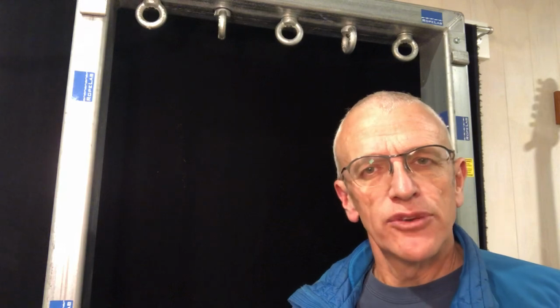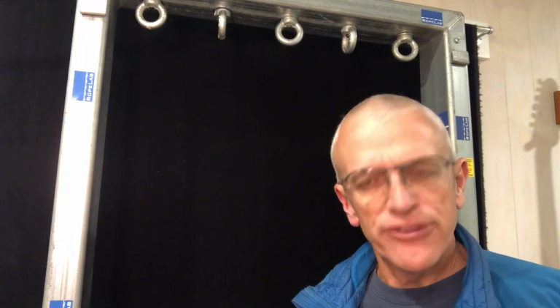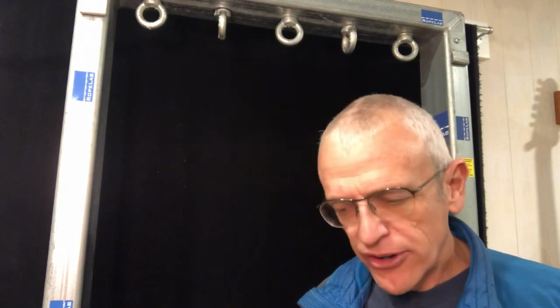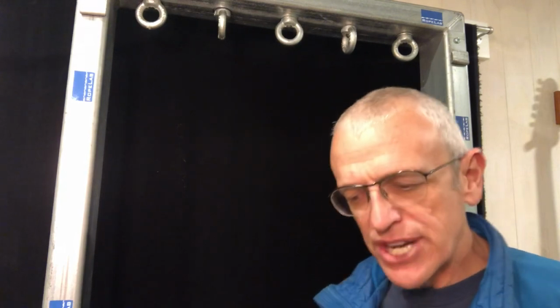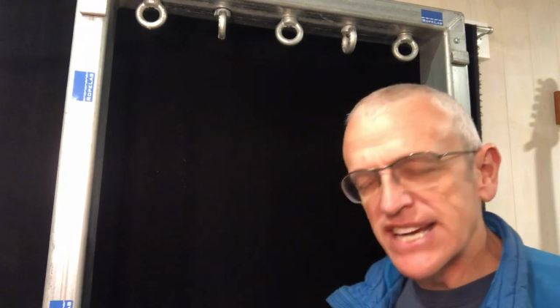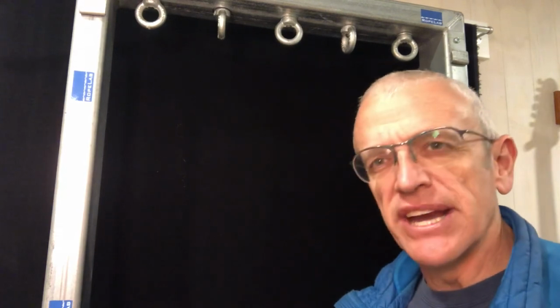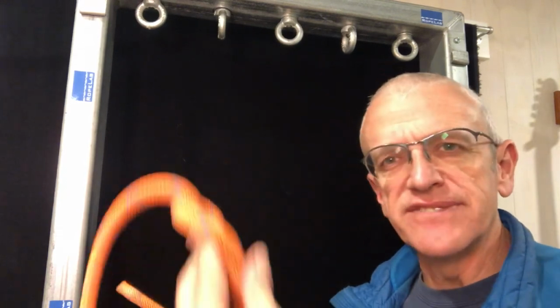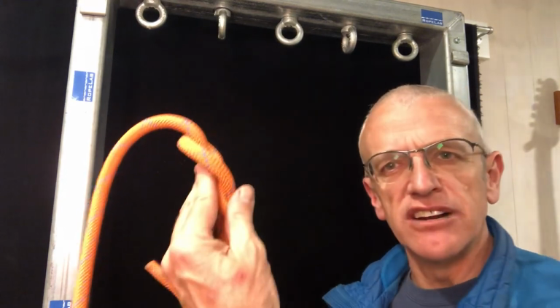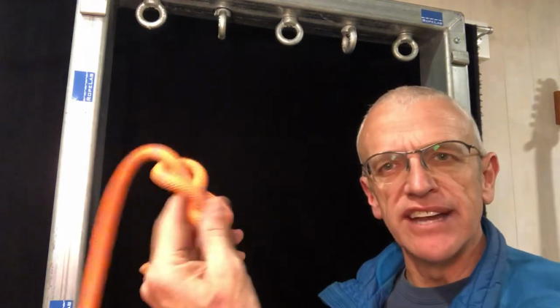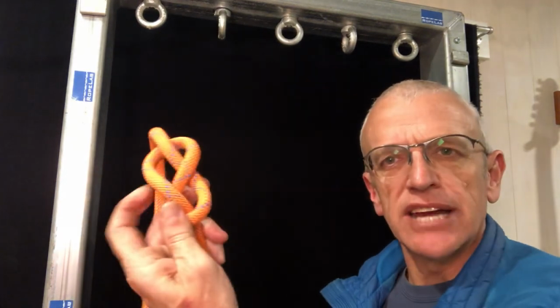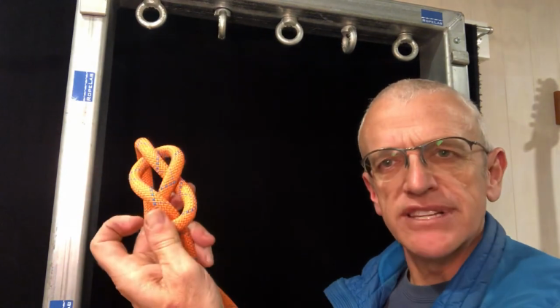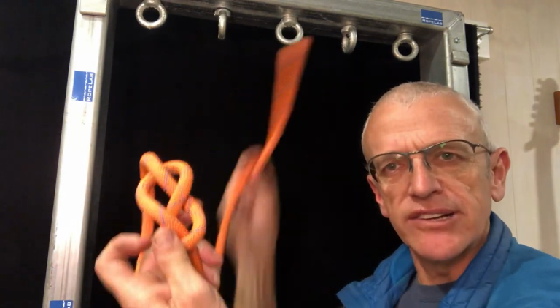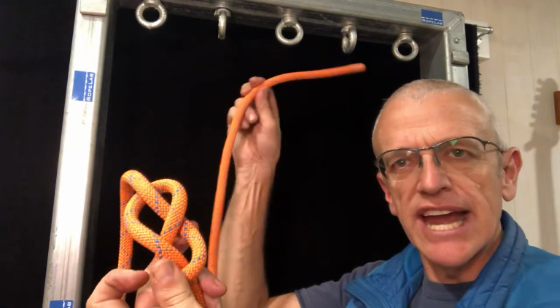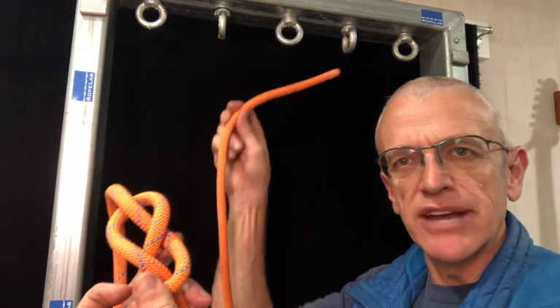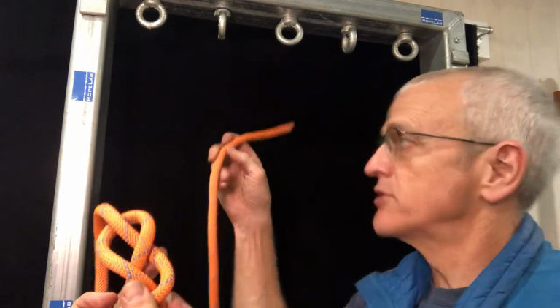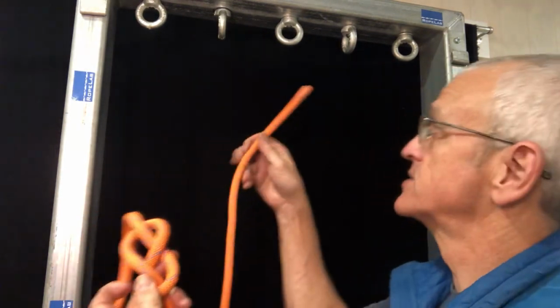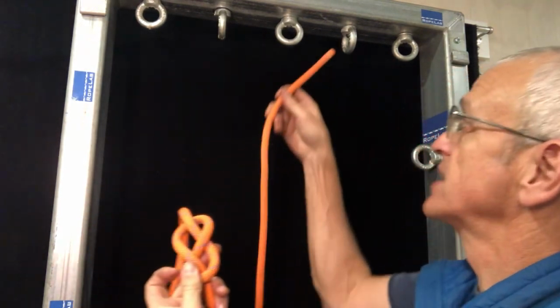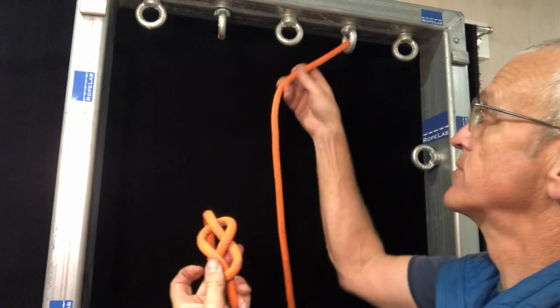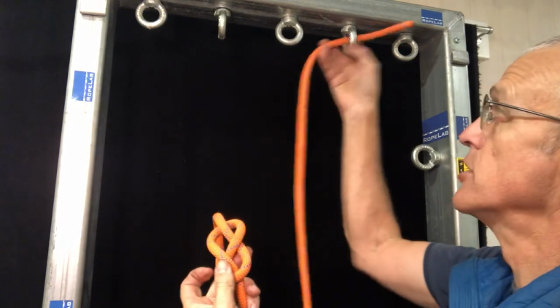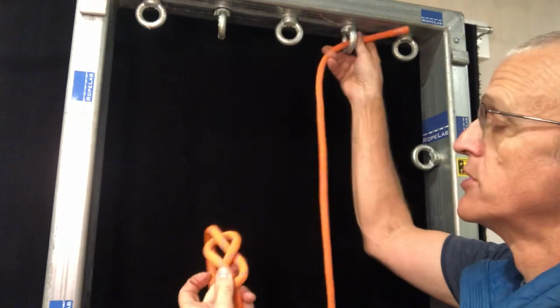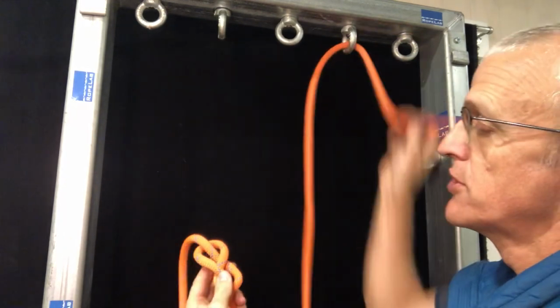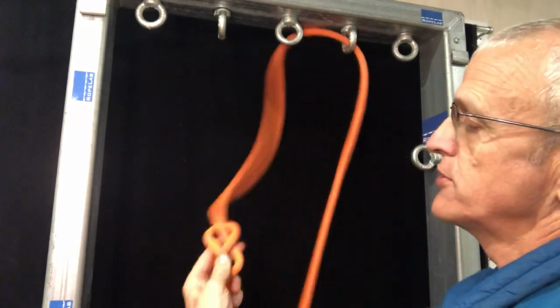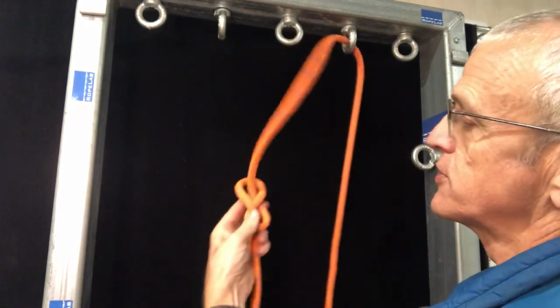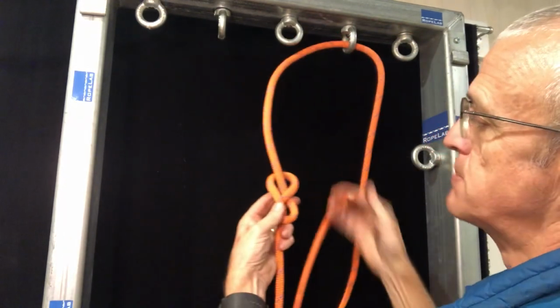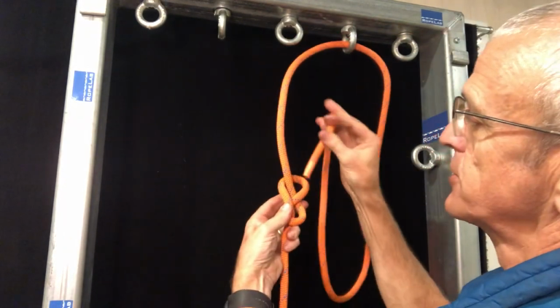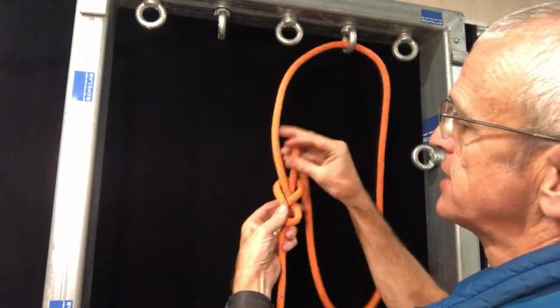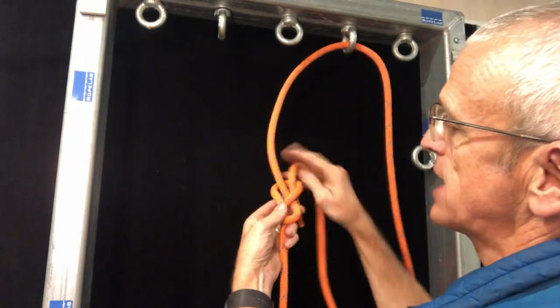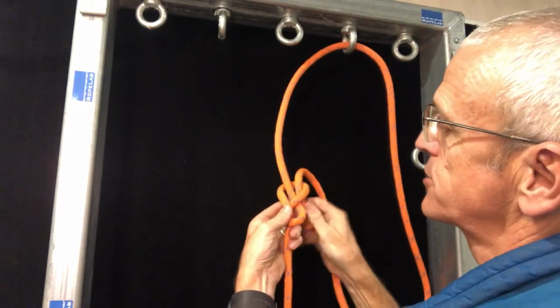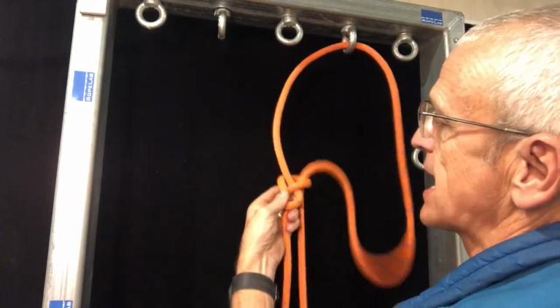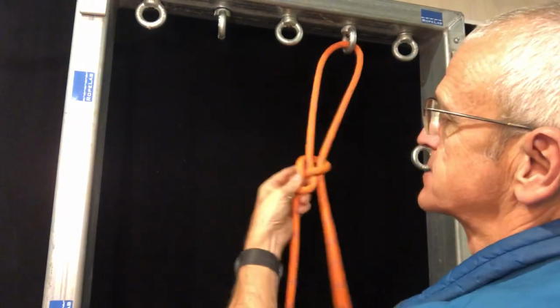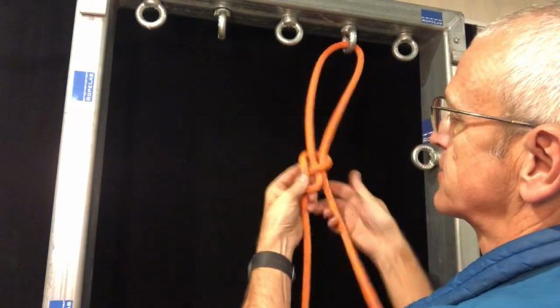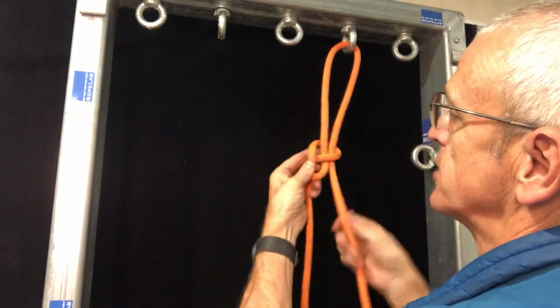The re-threaded or retraced bunny ears figure of eight. Start with a single eight about two meters from the end of the rope, through your first bolt, down through the outside of the knot.